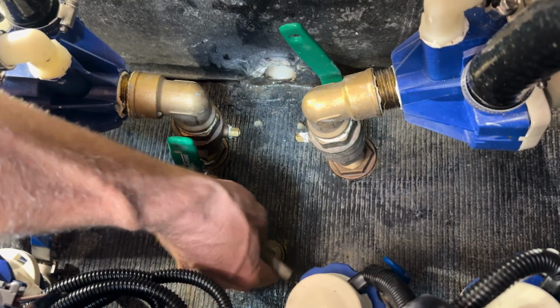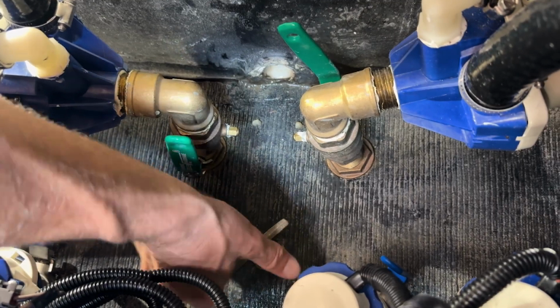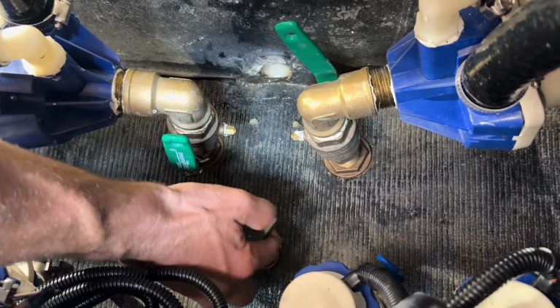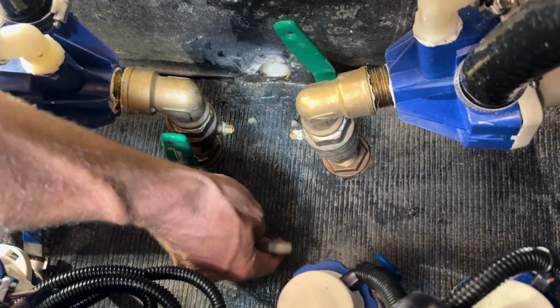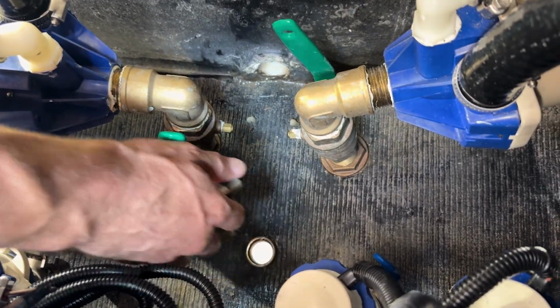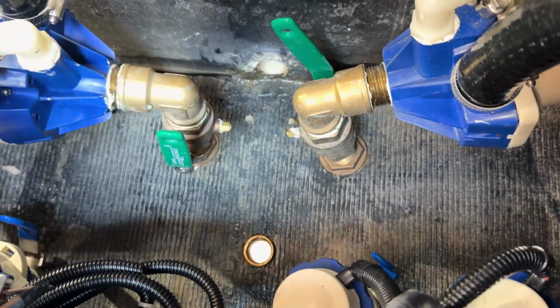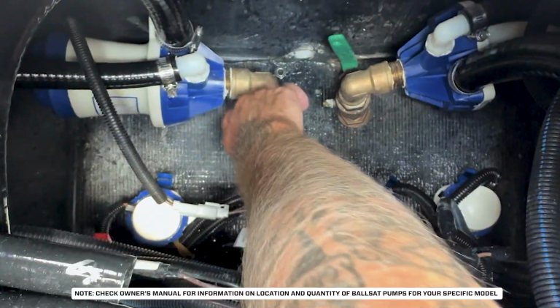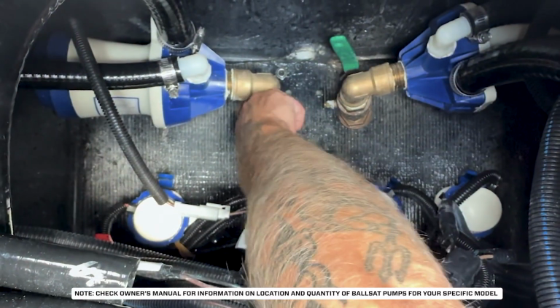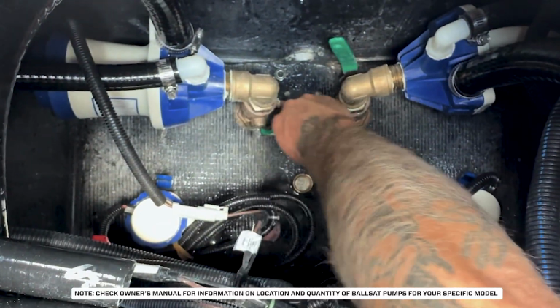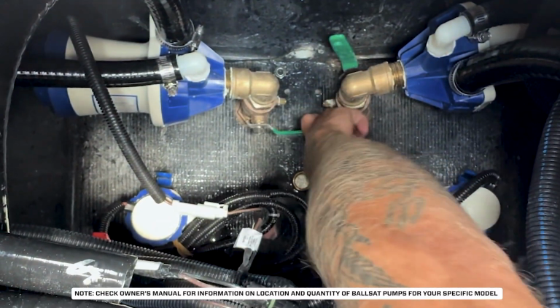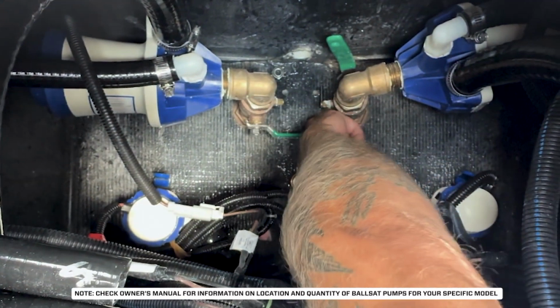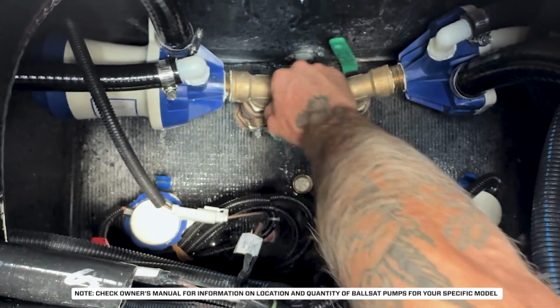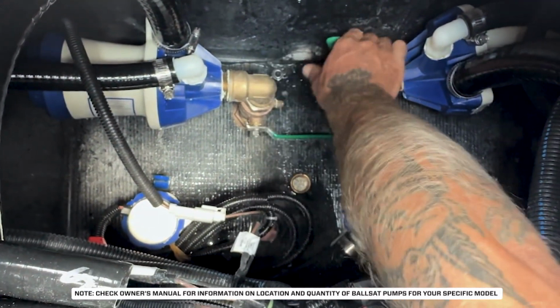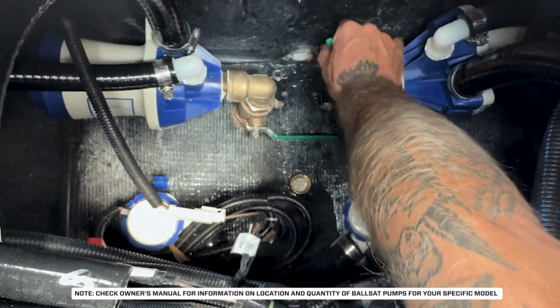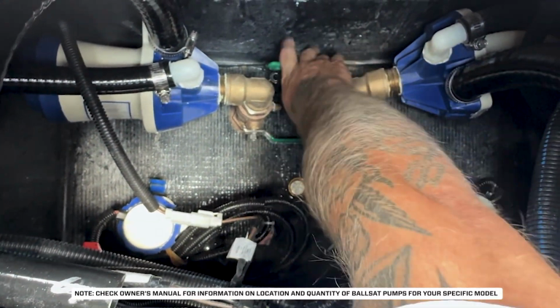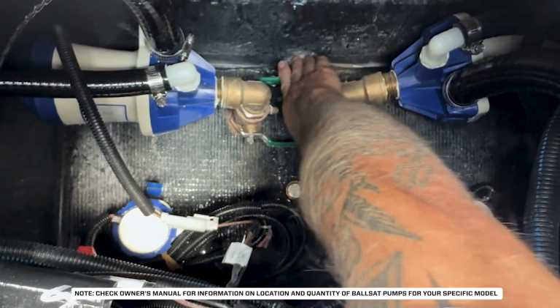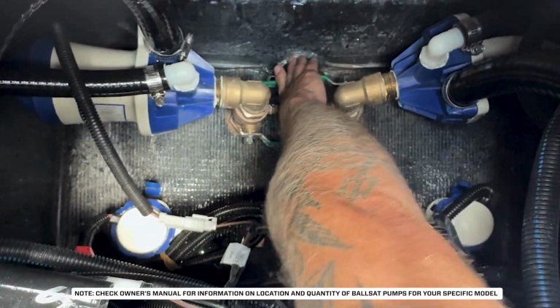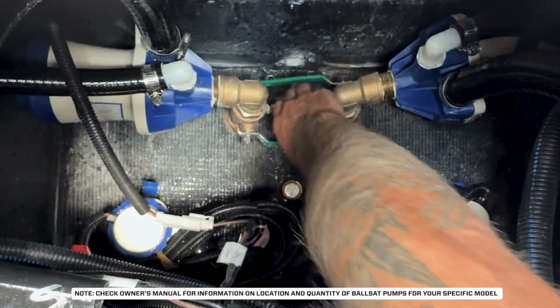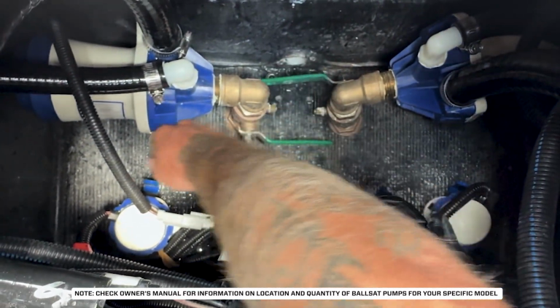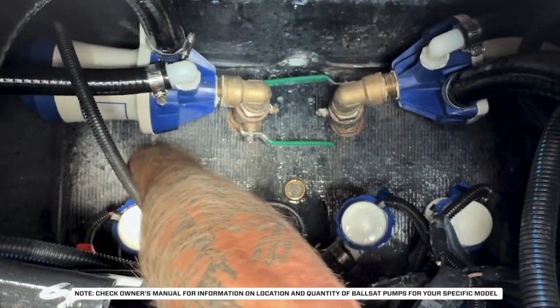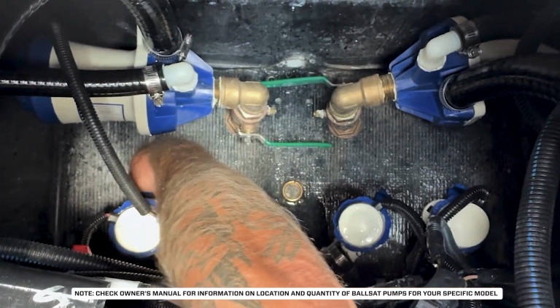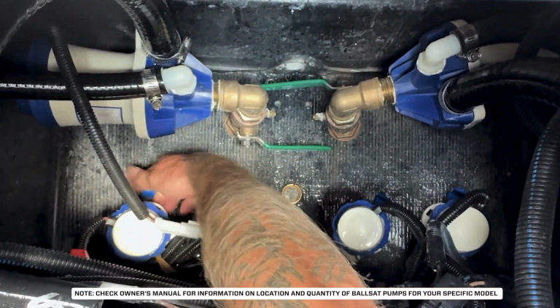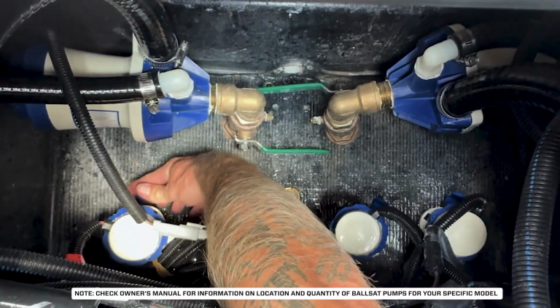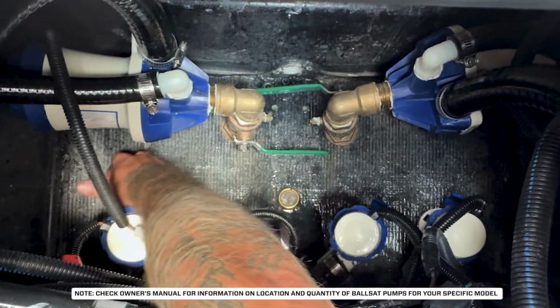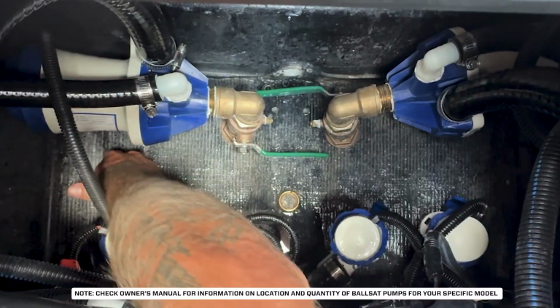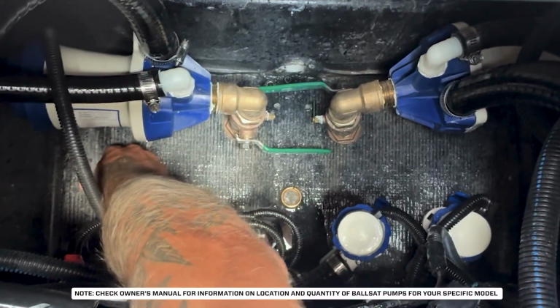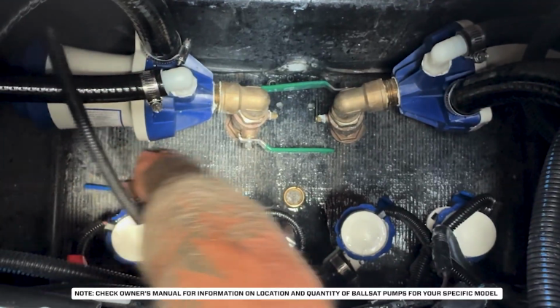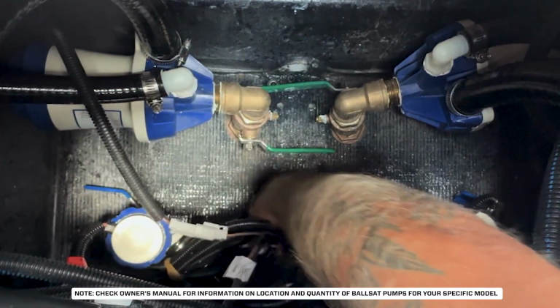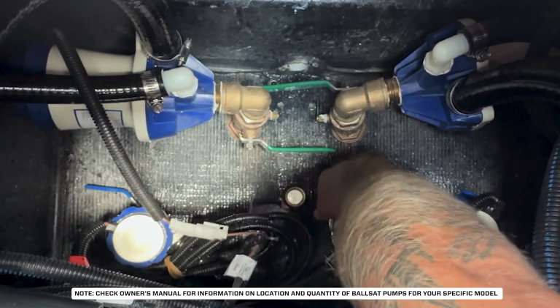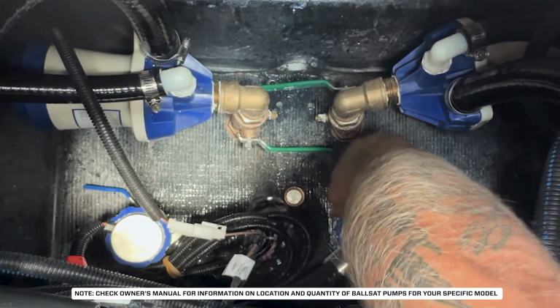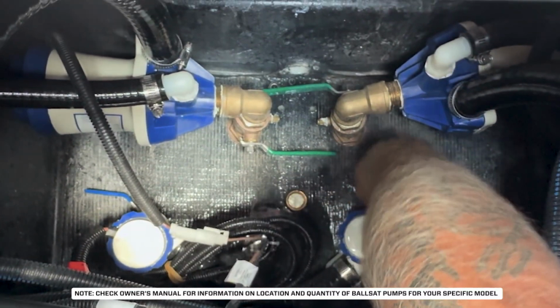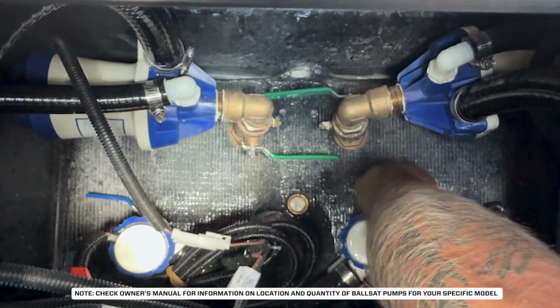First, close all ballast fill pump valves and remove the T-handle. Depending on your boat model, as seen here, you may have two pump valves for the center tank that must be closed before flushing the system.